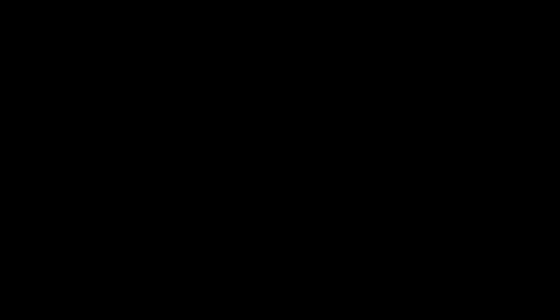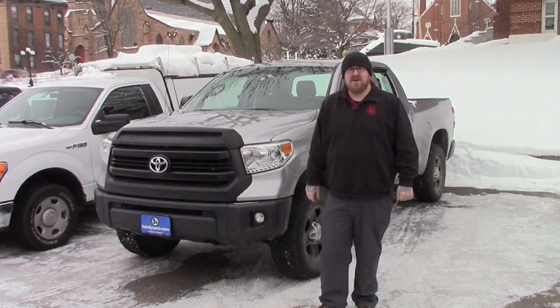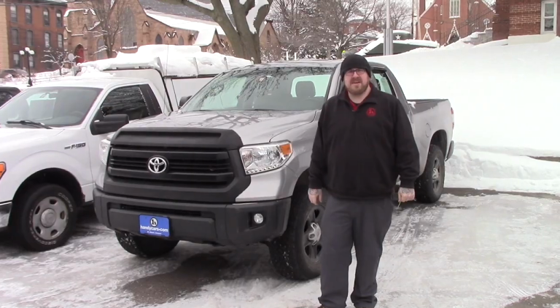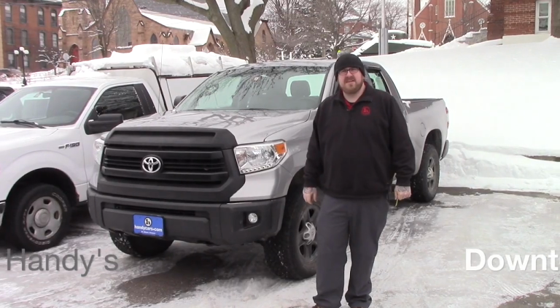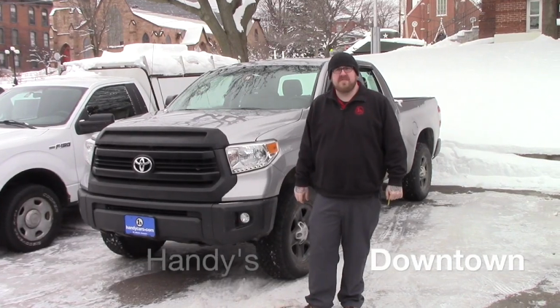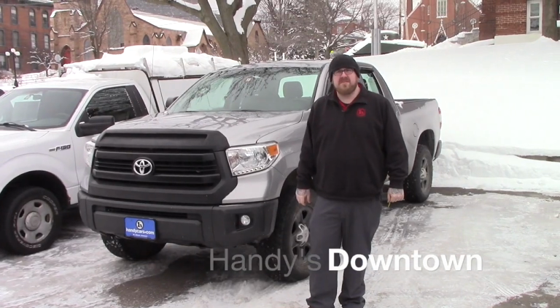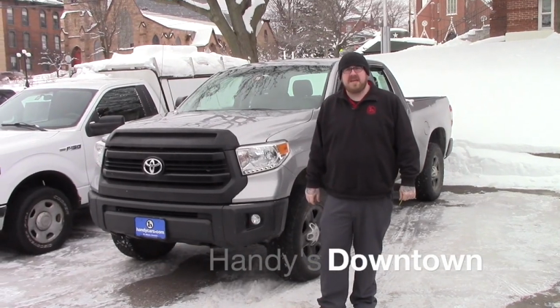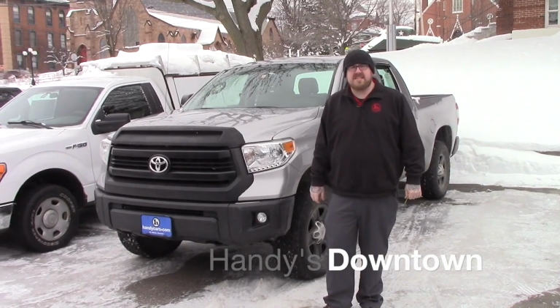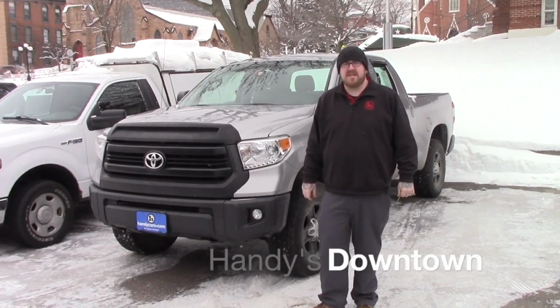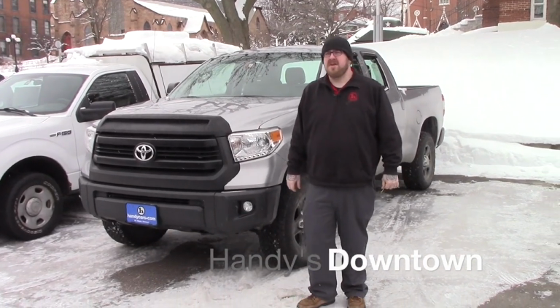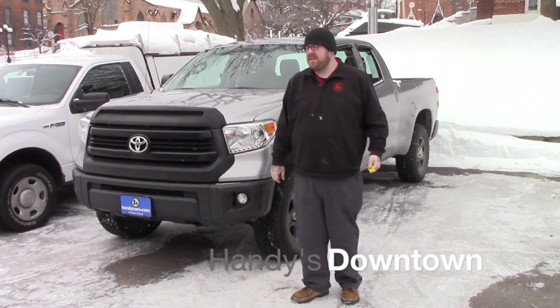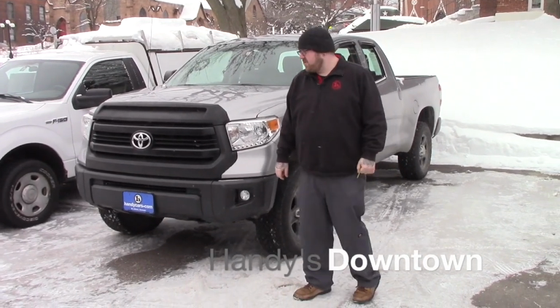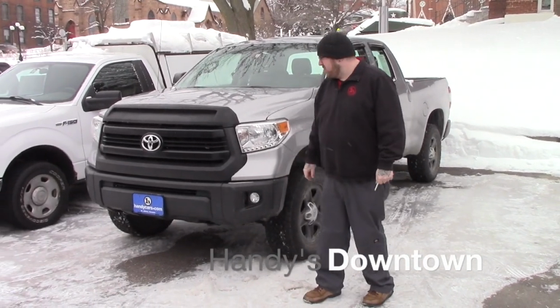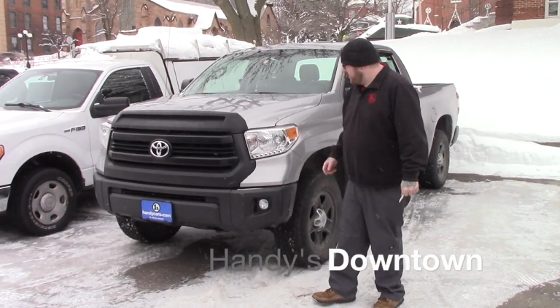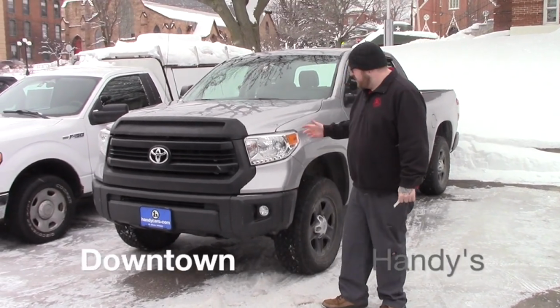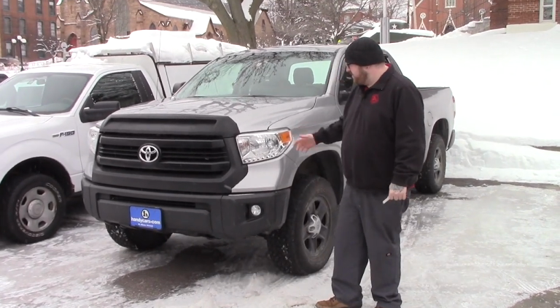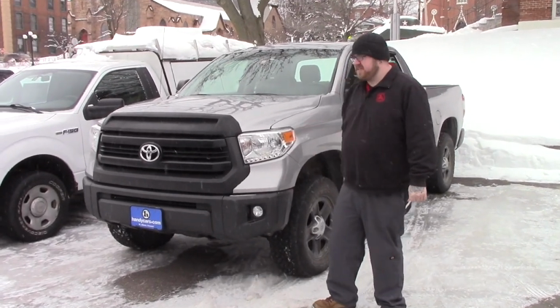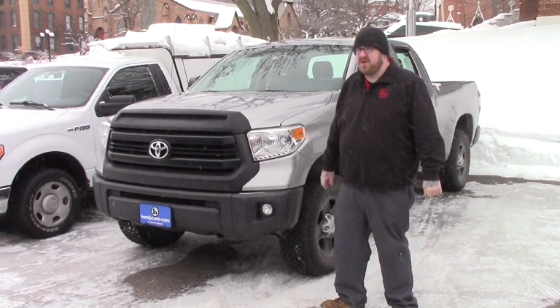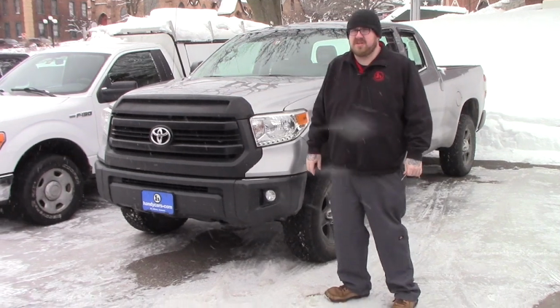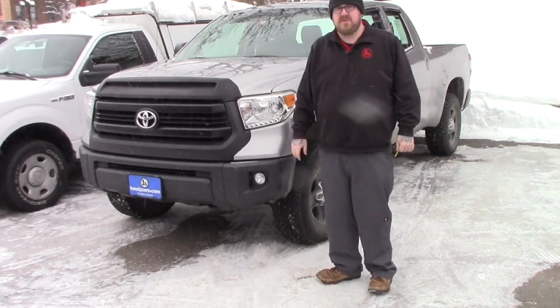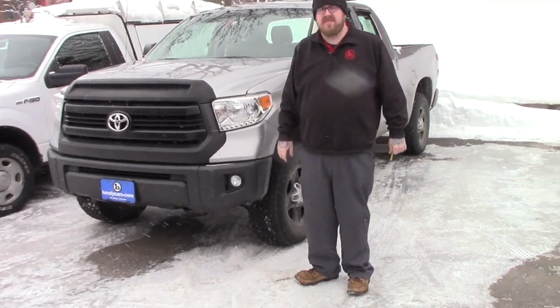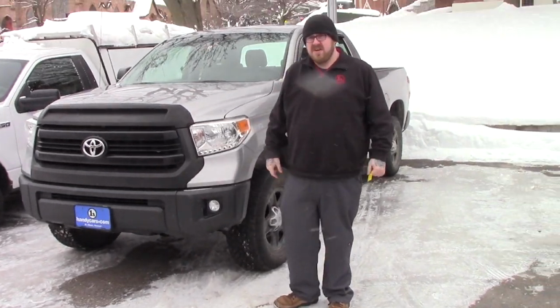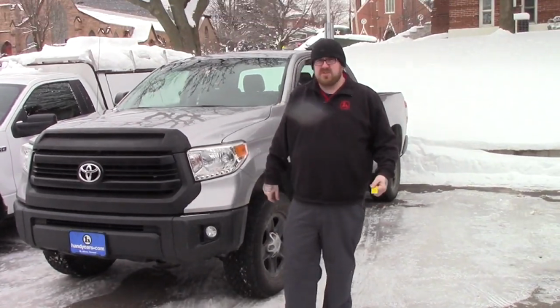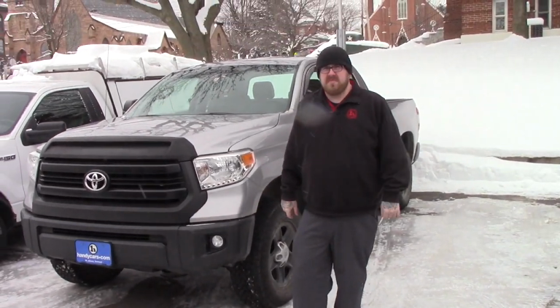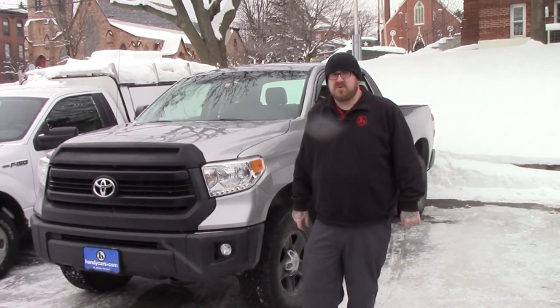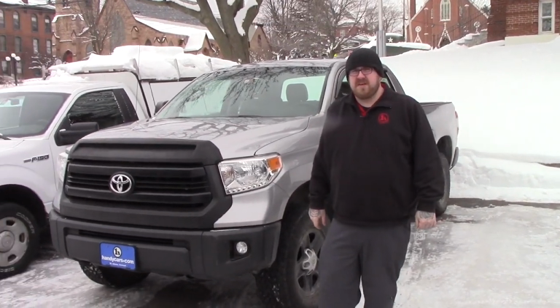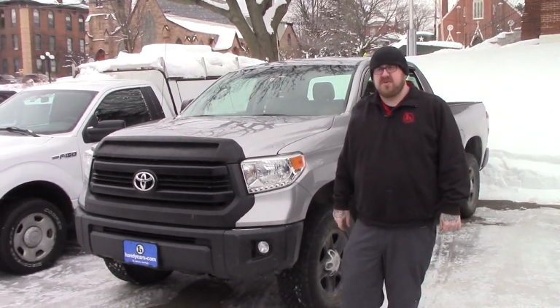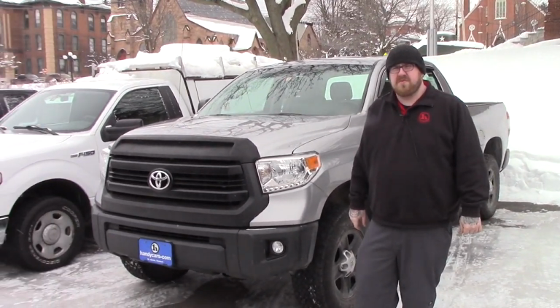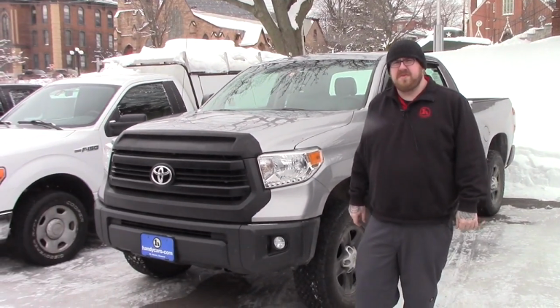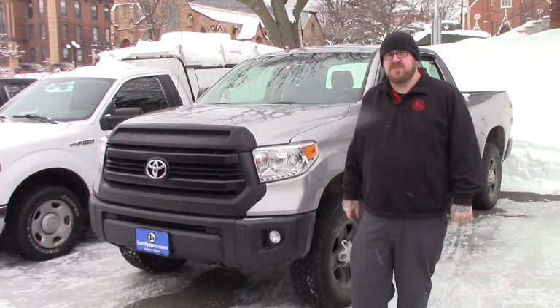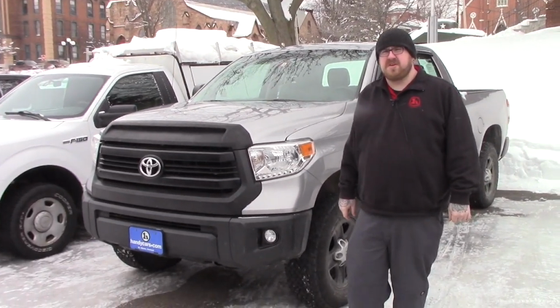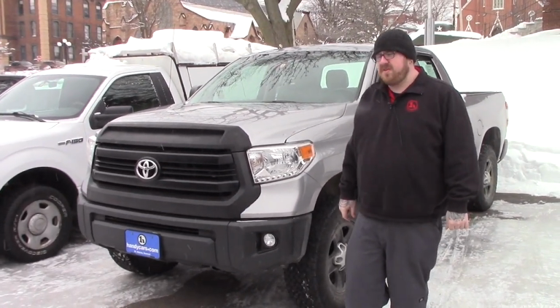Hello Eric, Nick Lambert here from Handy's Downtown. Thank you for your inquiry on this 2015 Toyota Tundra that we have here. Just wanted to make a quick video to go over a few features of the vehicle with you.